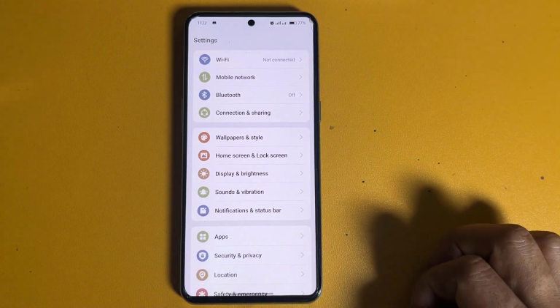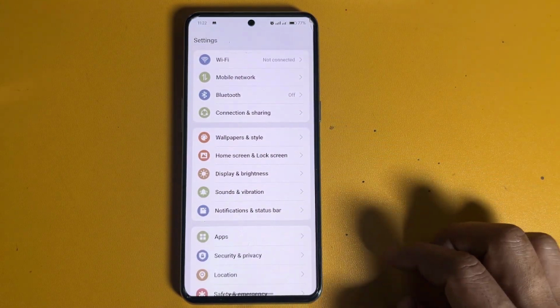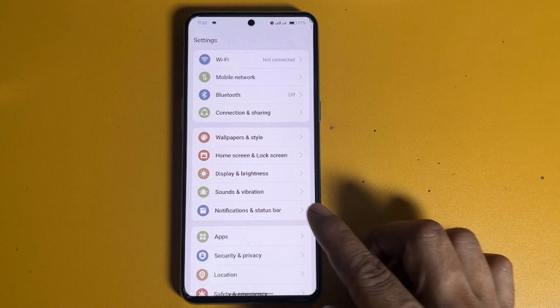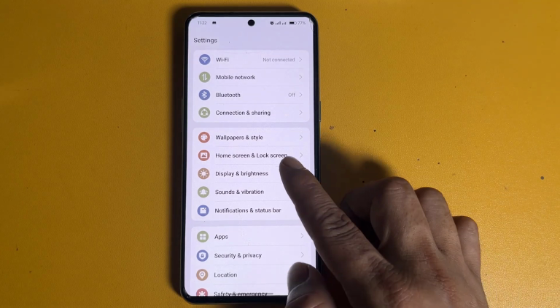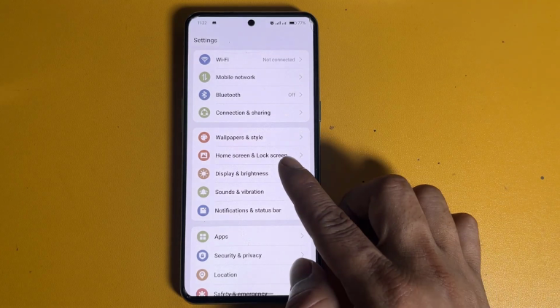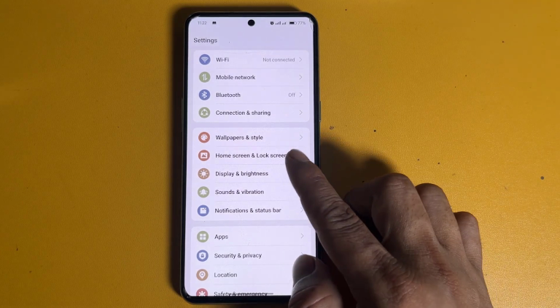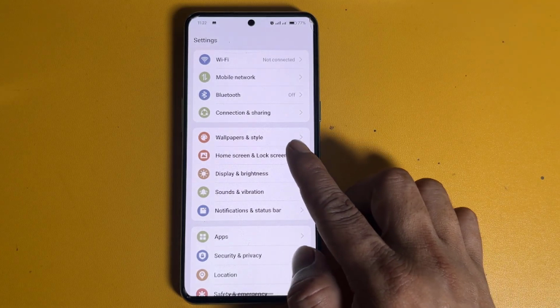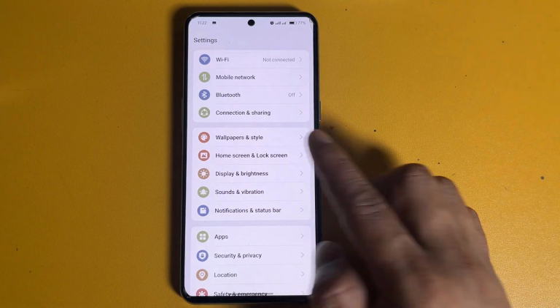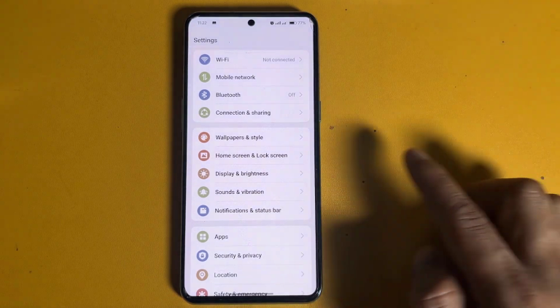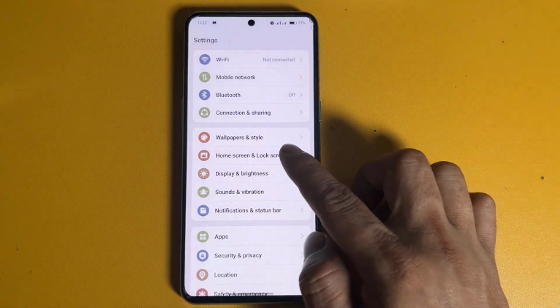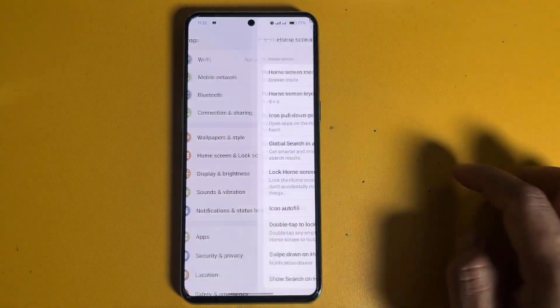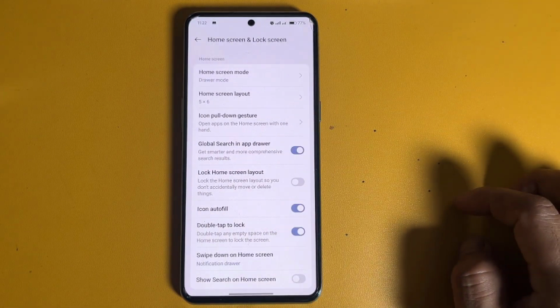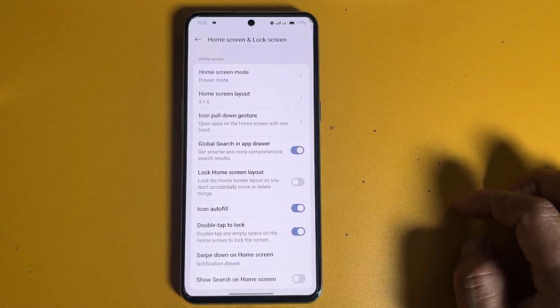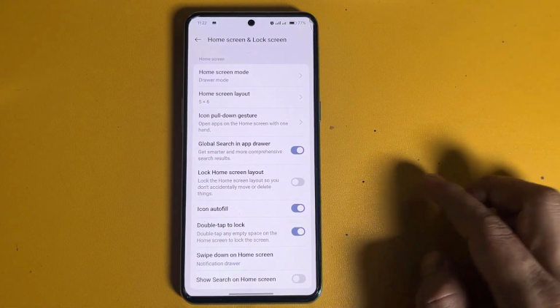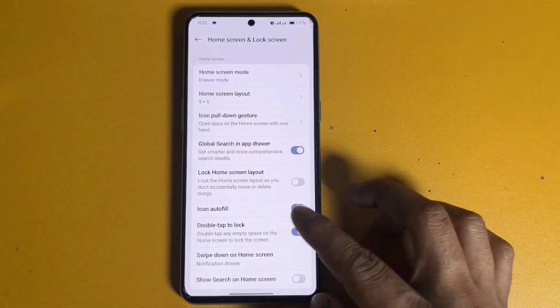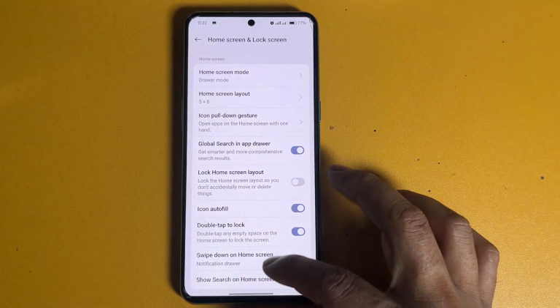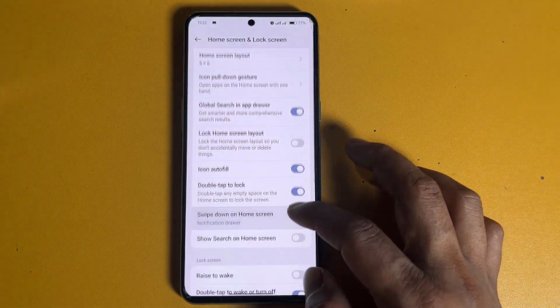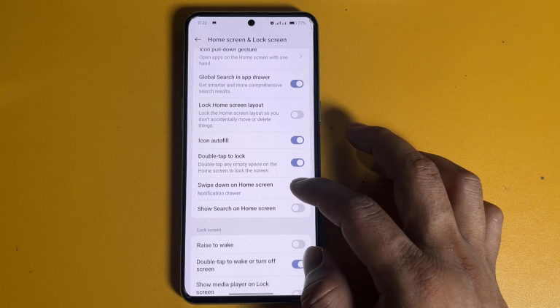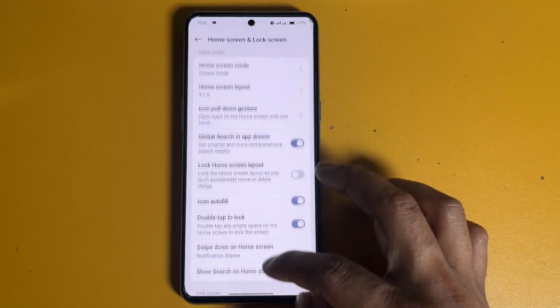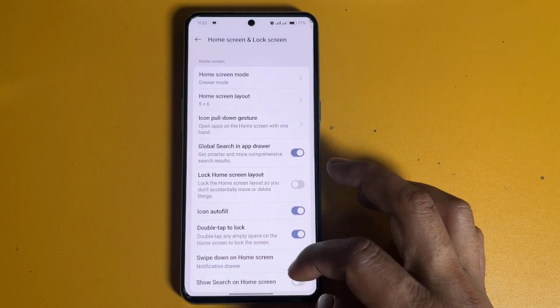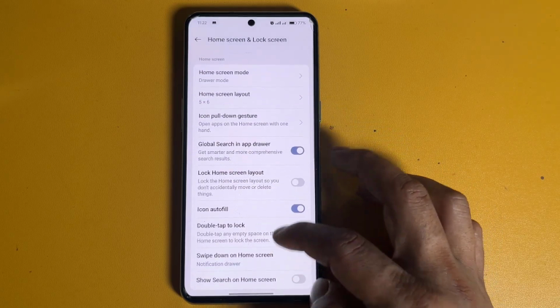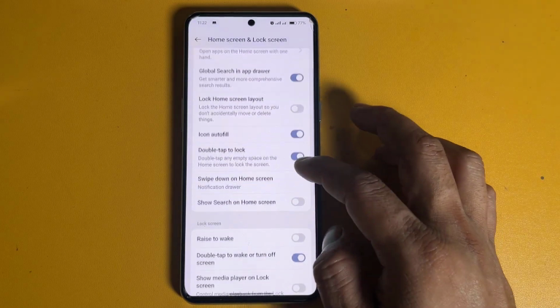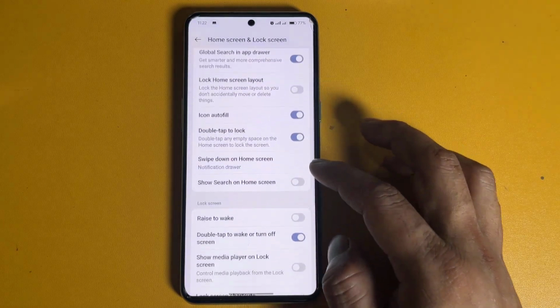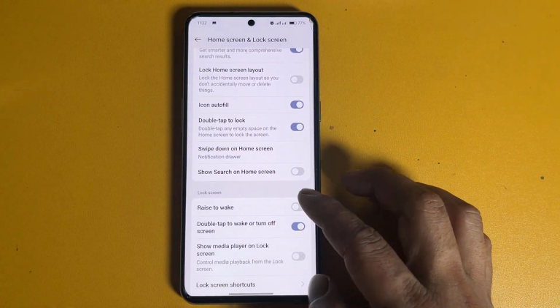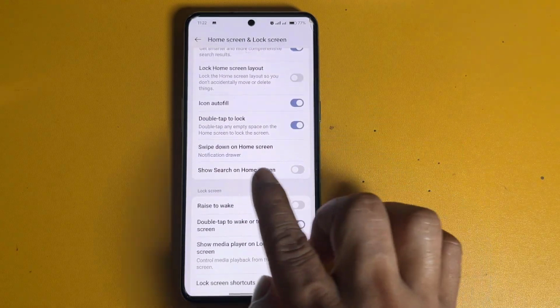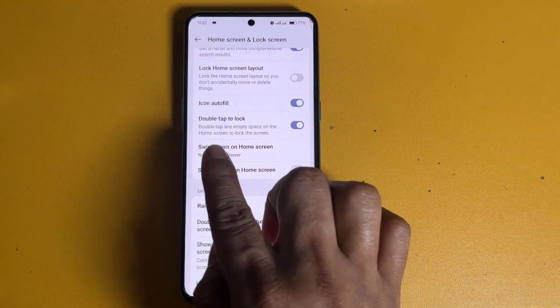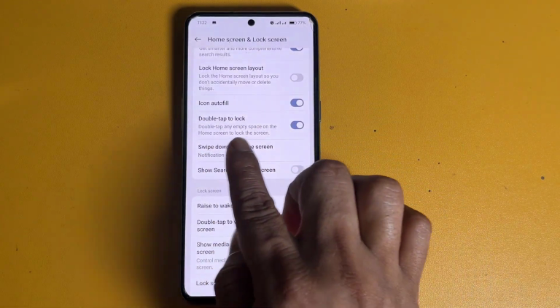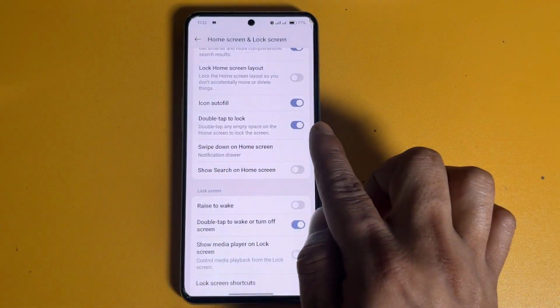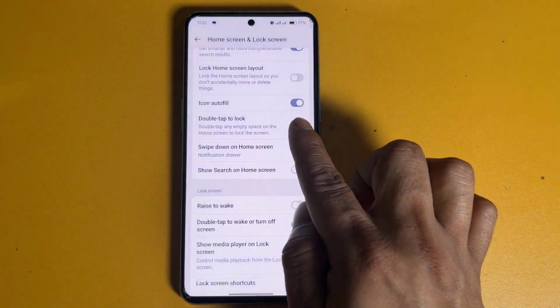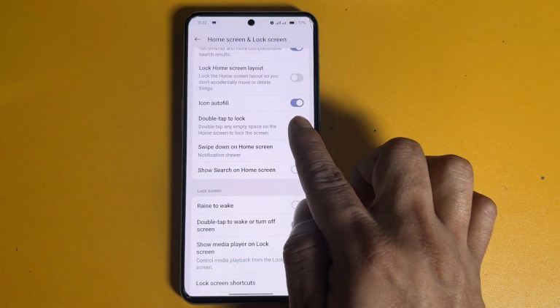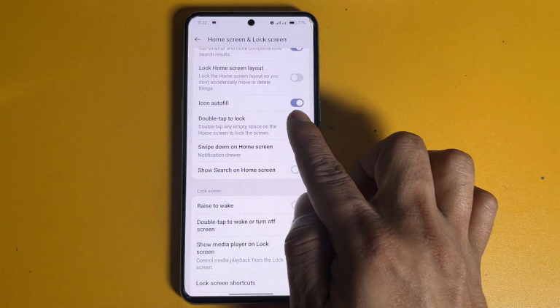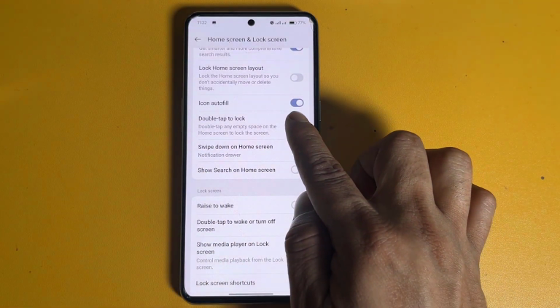Then click on Home Screen and Lock Screen. Now click on double tap lock. Now turn double tap lock on.